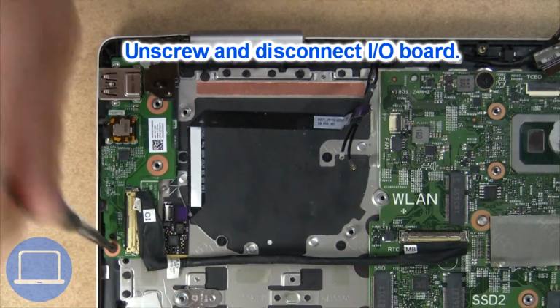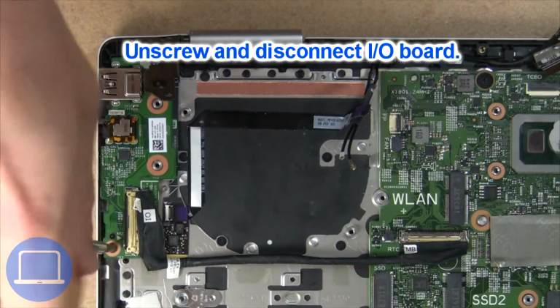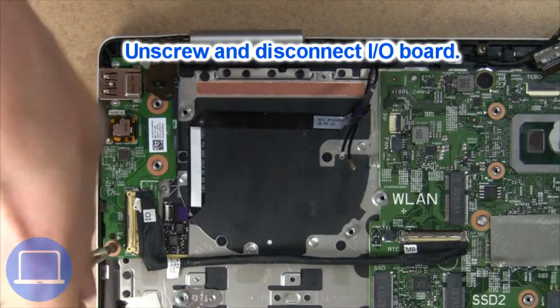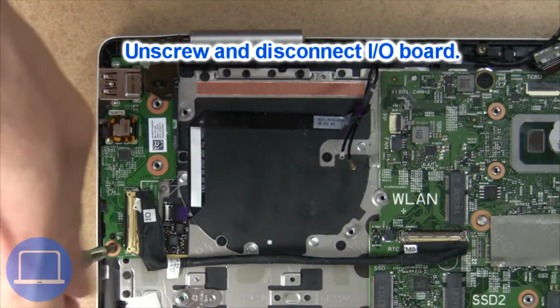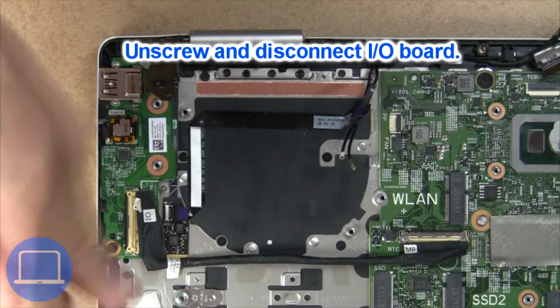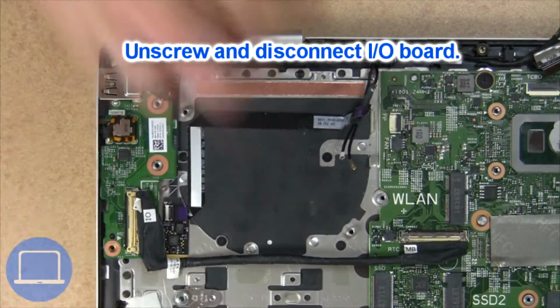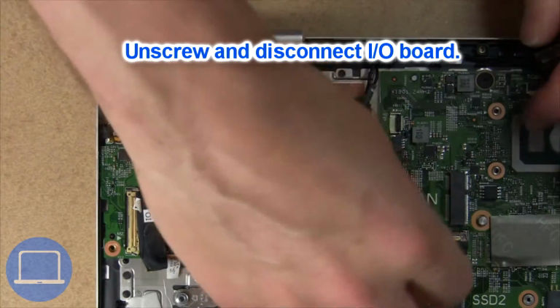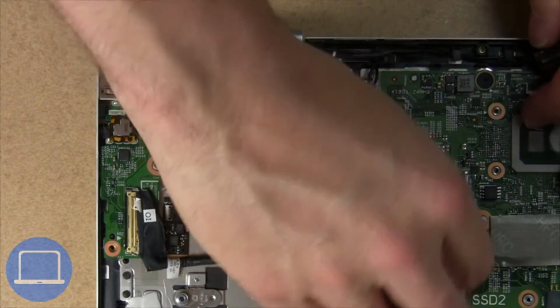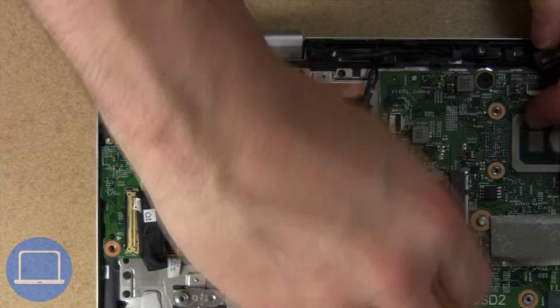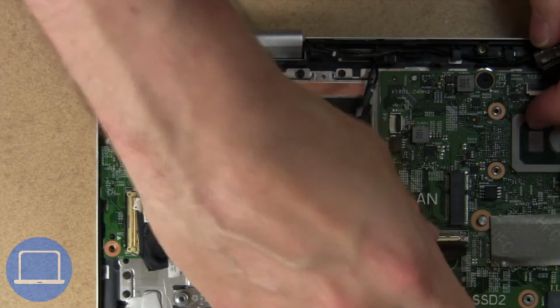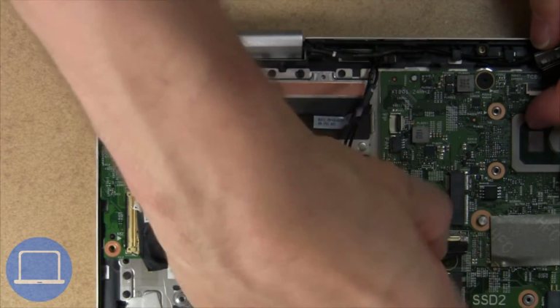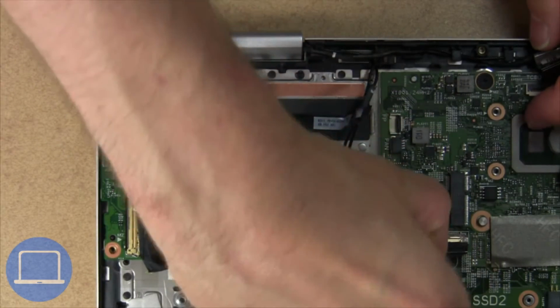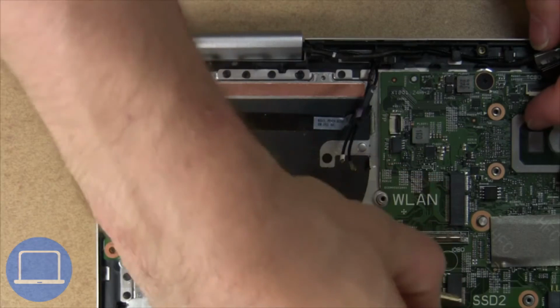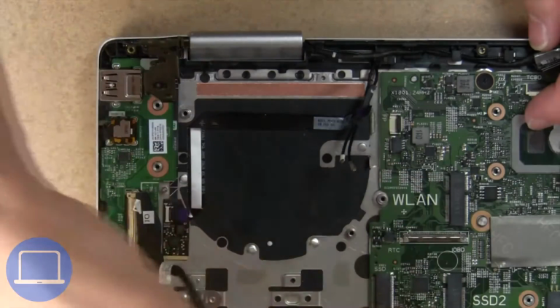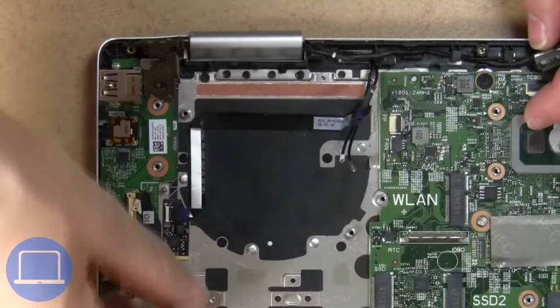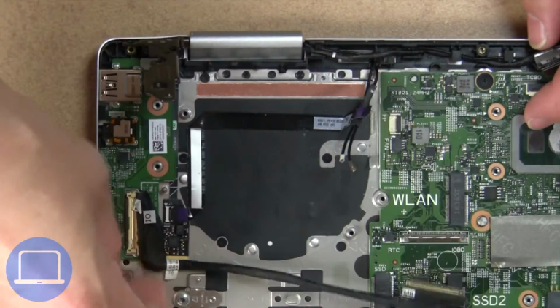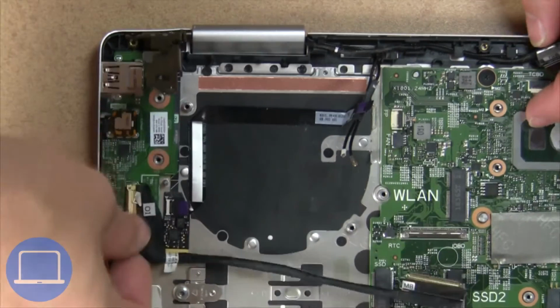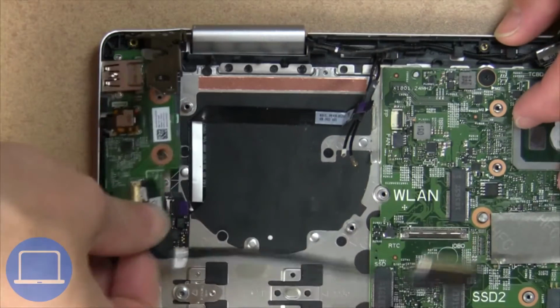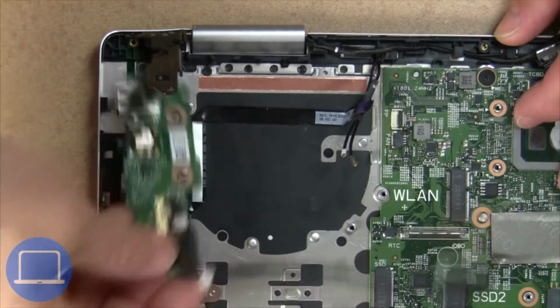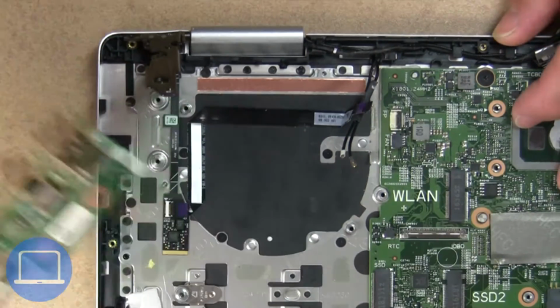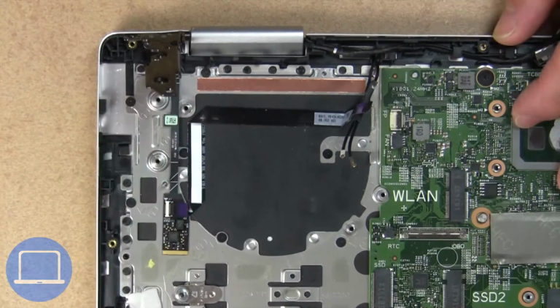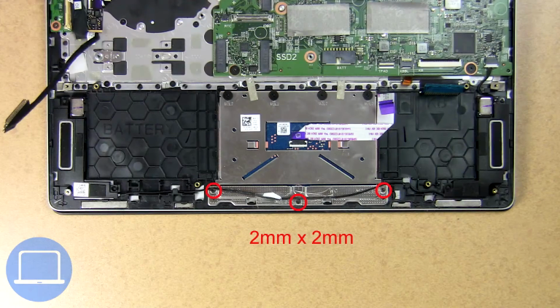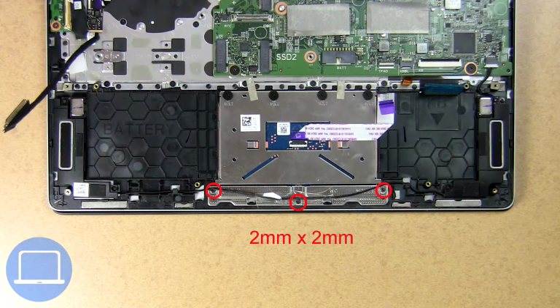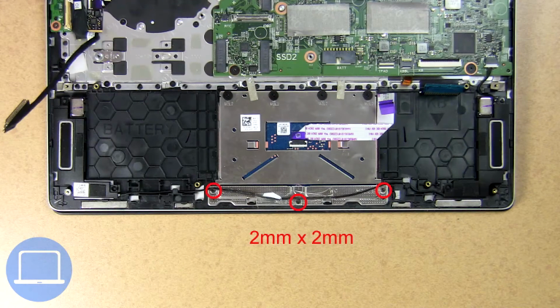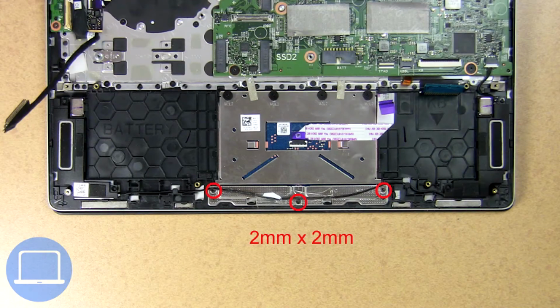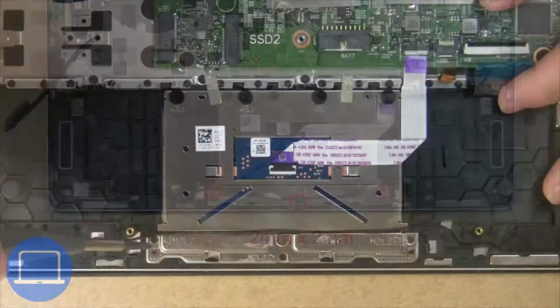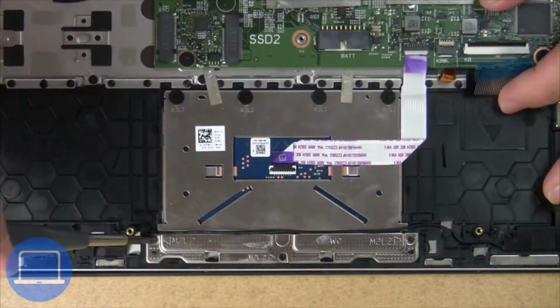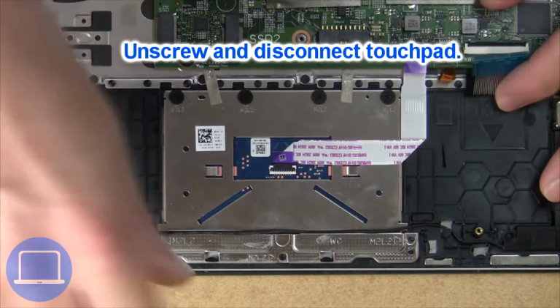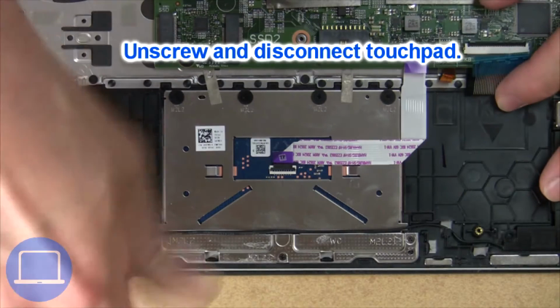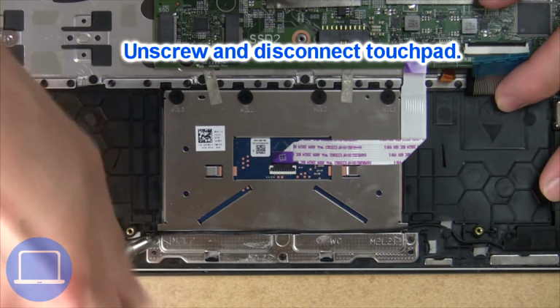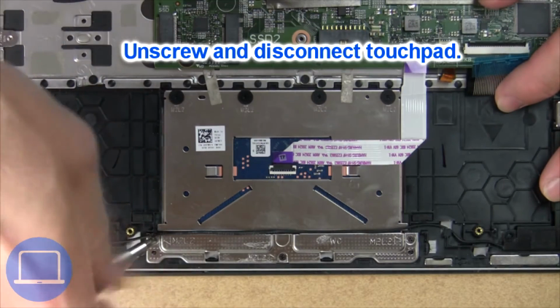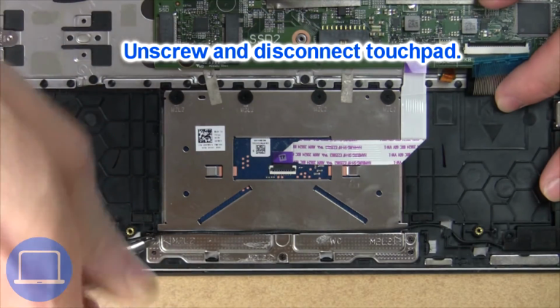Now unscrew and disconnect the input output board. Next, unscrew and disconnect the touchpad.